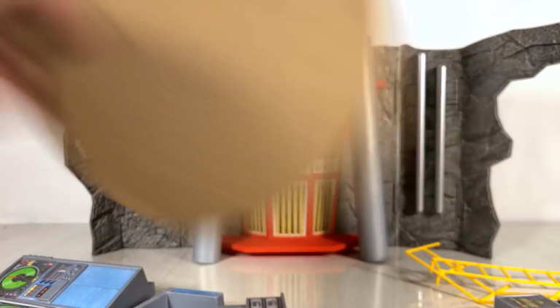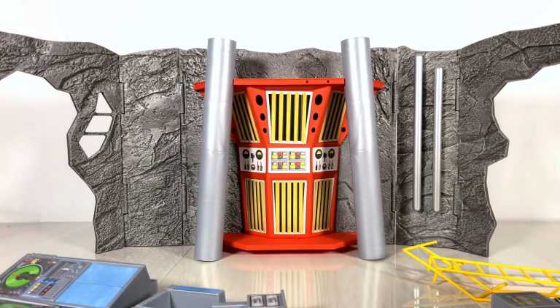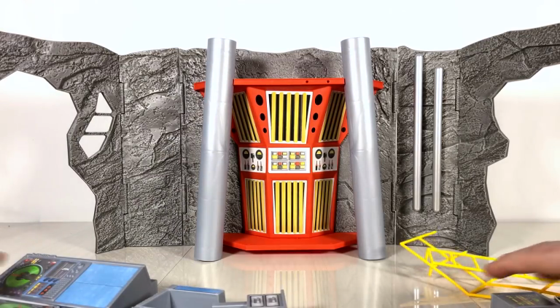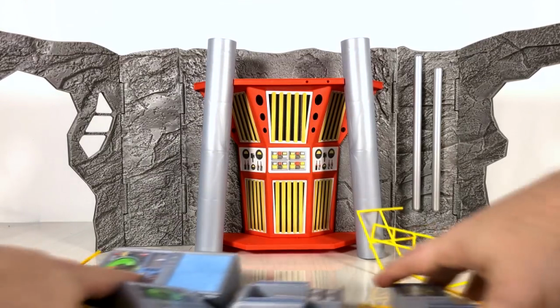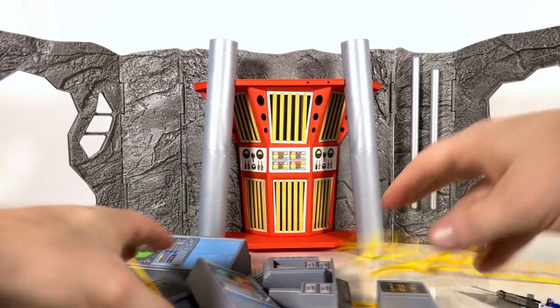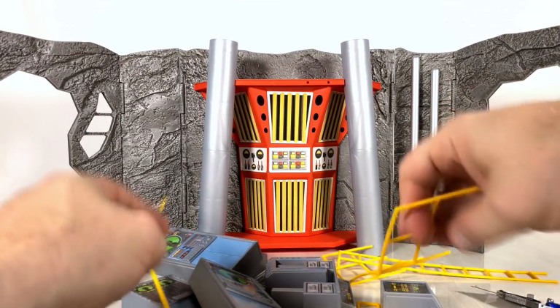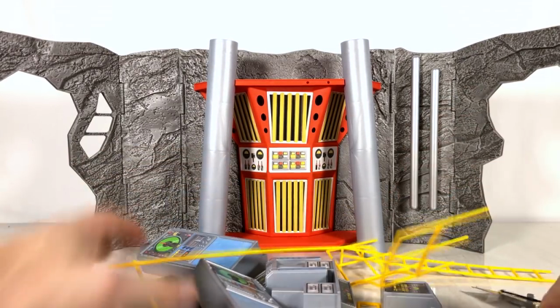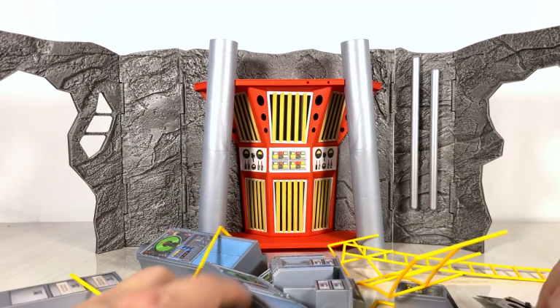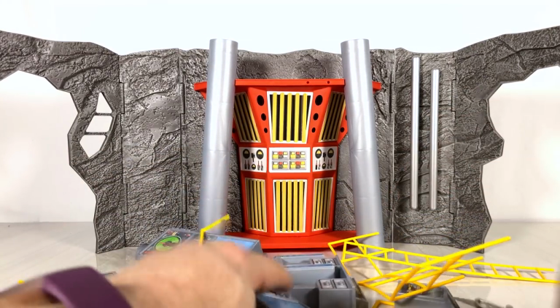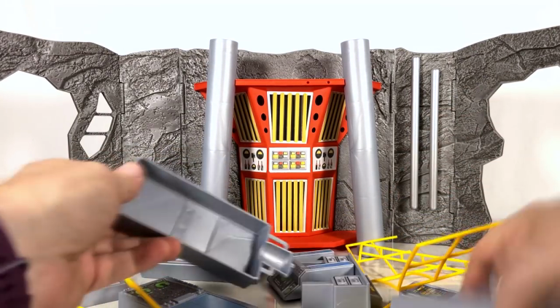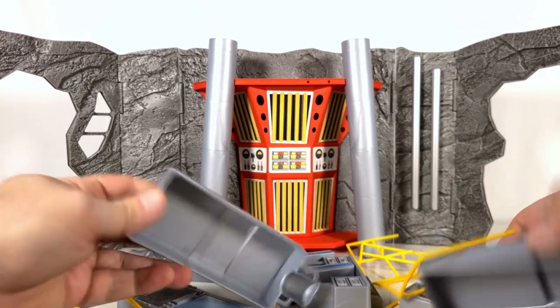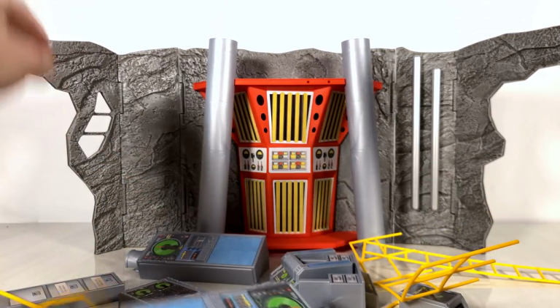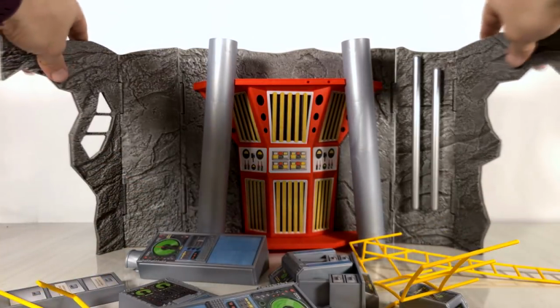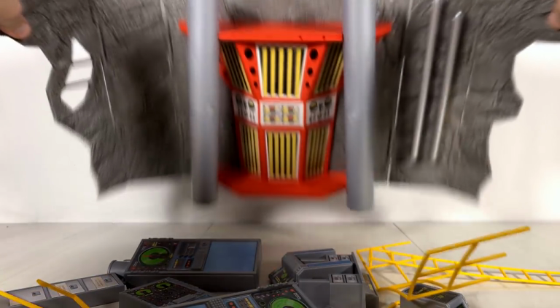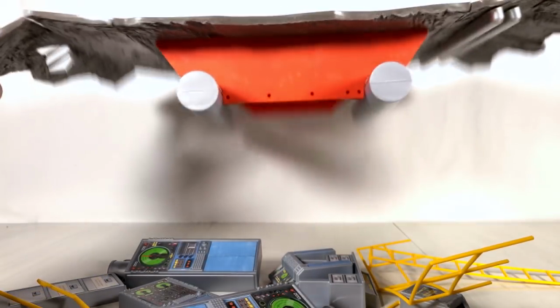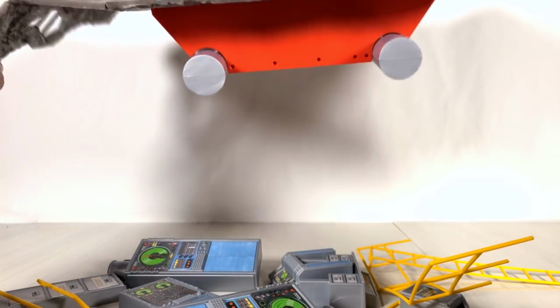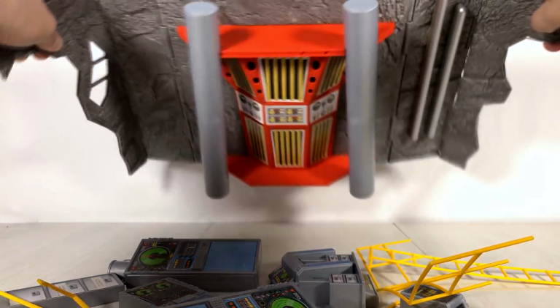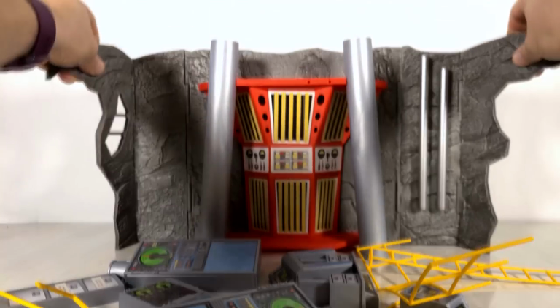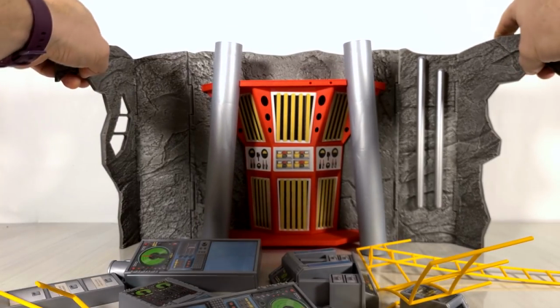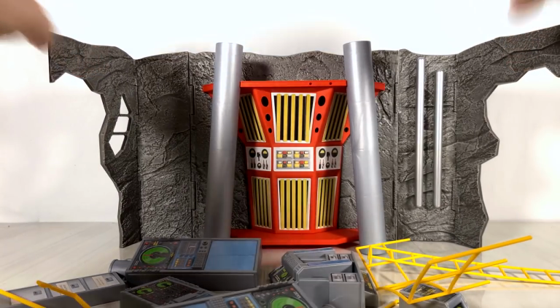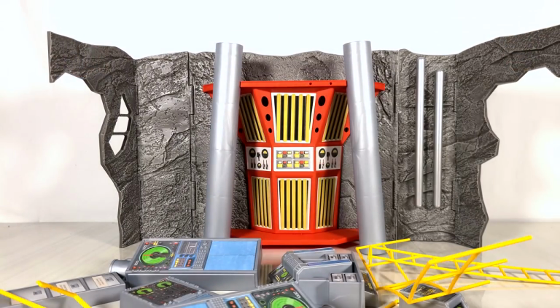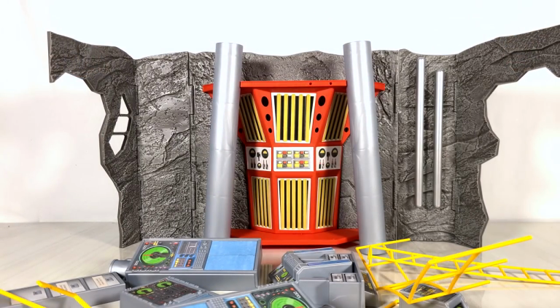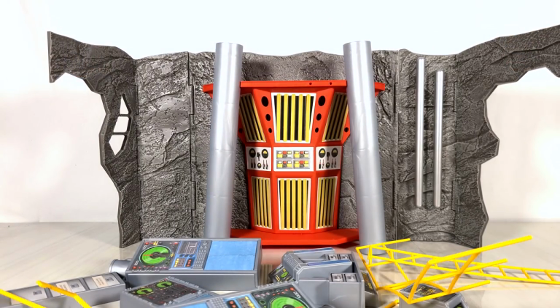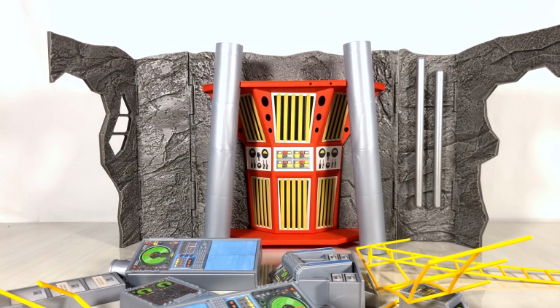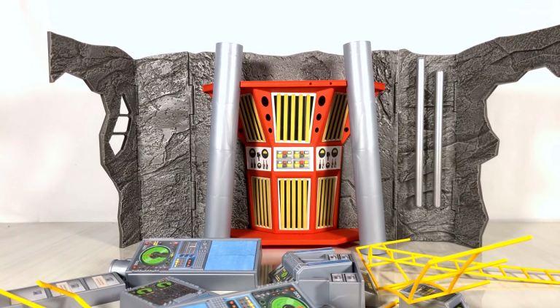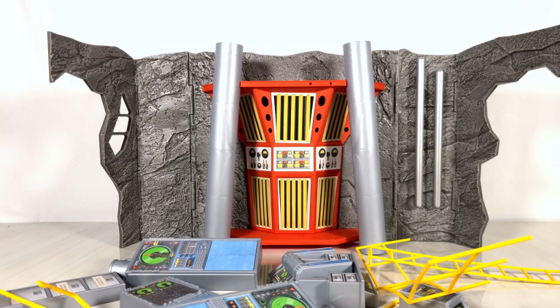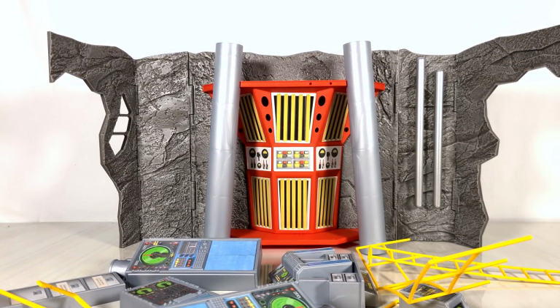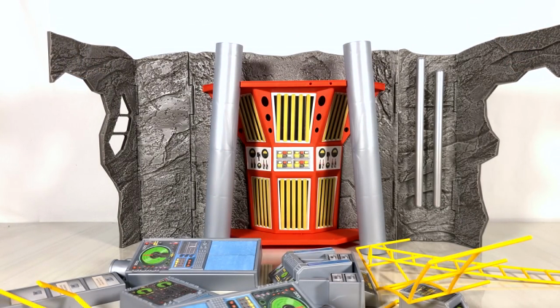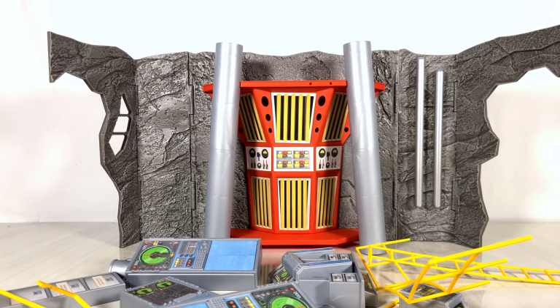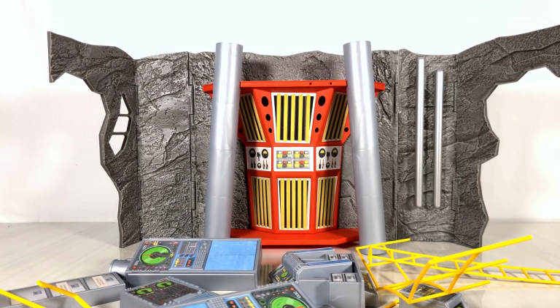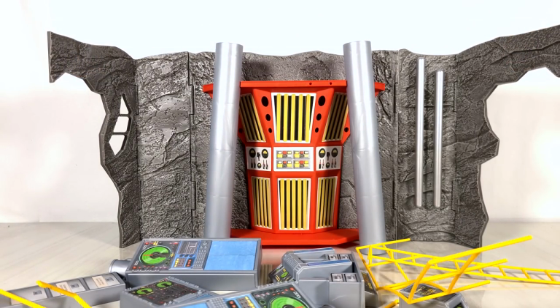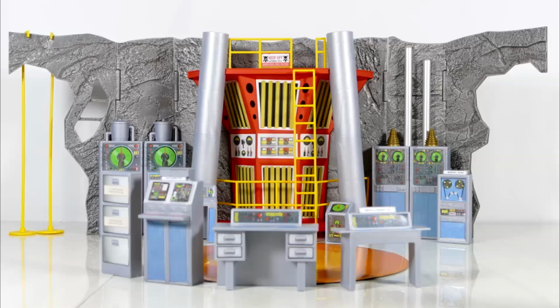Now I would say, where are the instructions to put it together? I'm gonna put this together and I'll be back in a second.